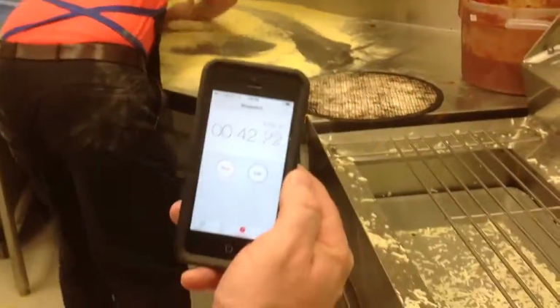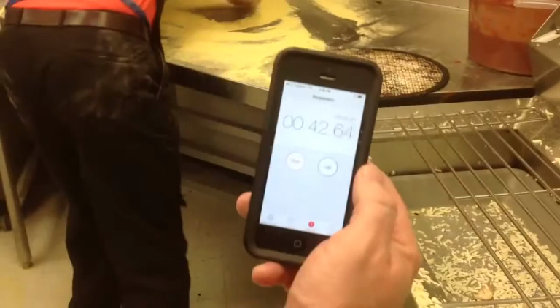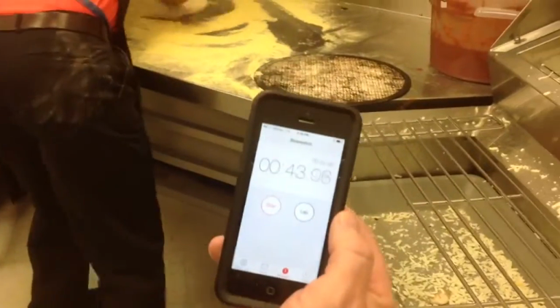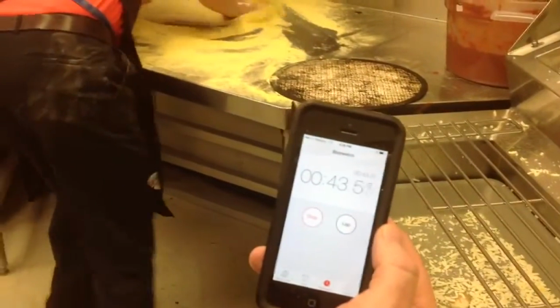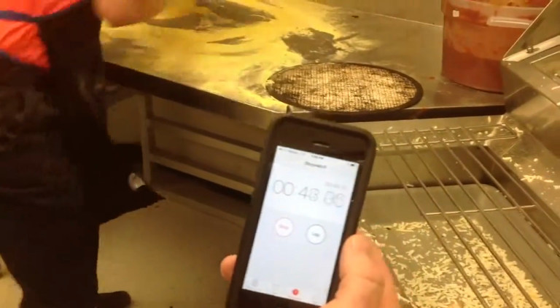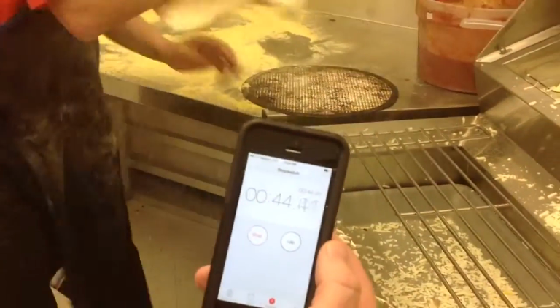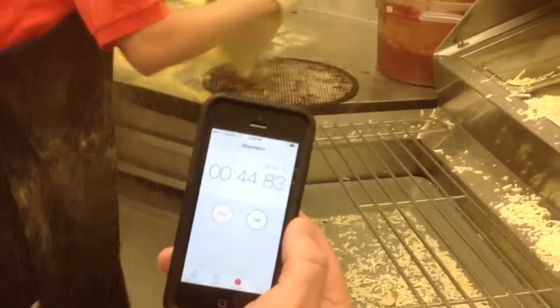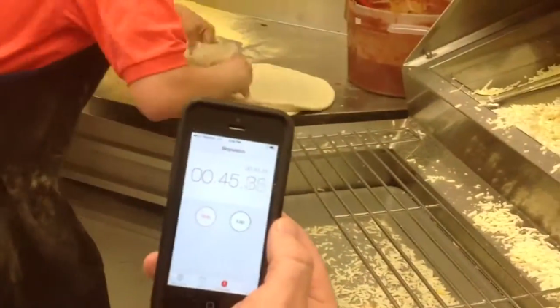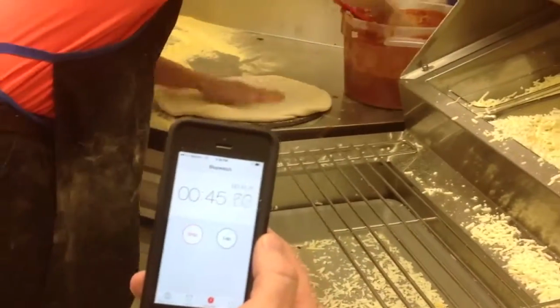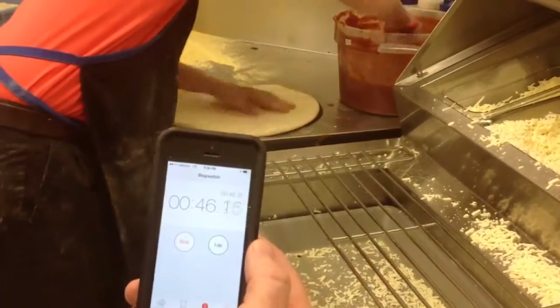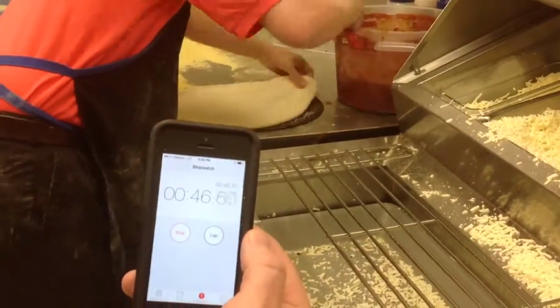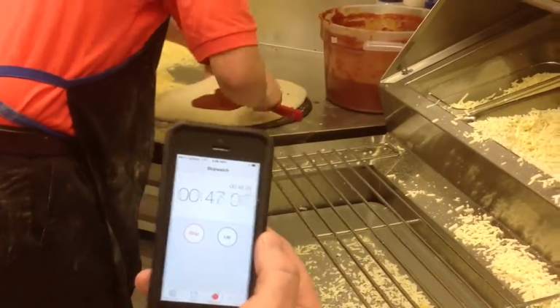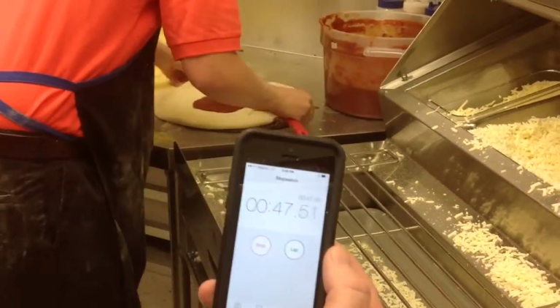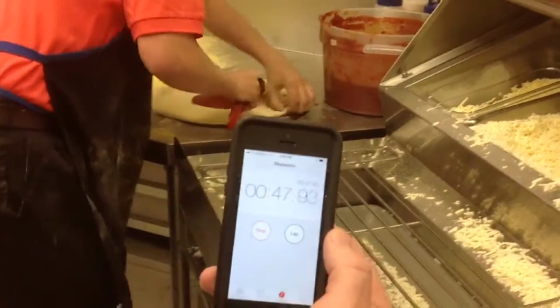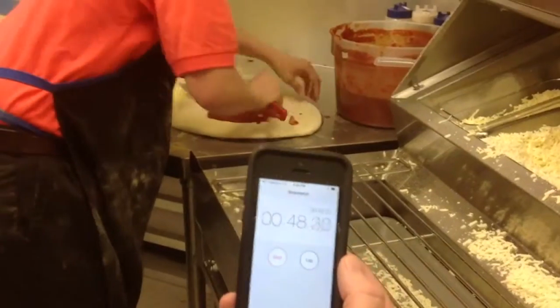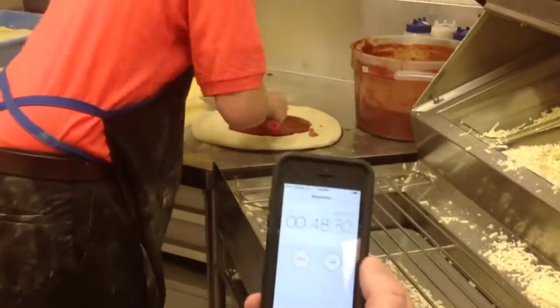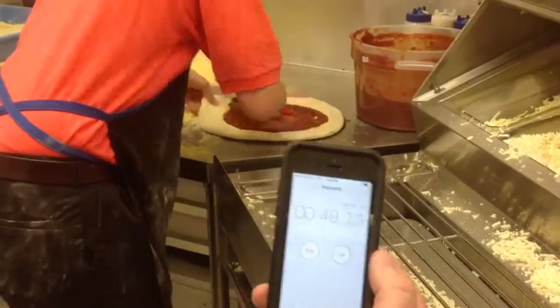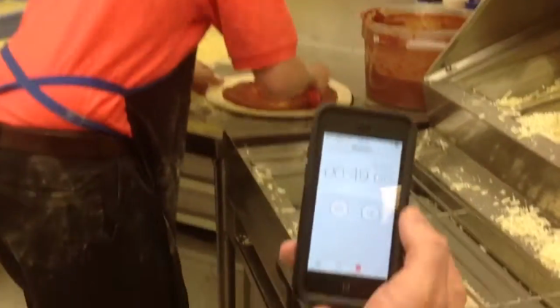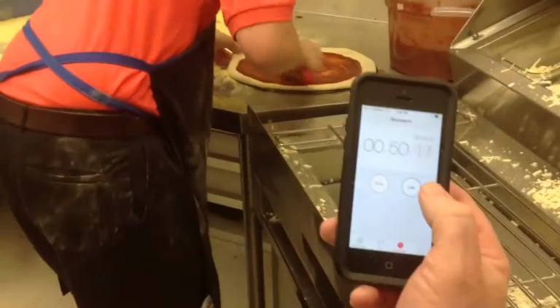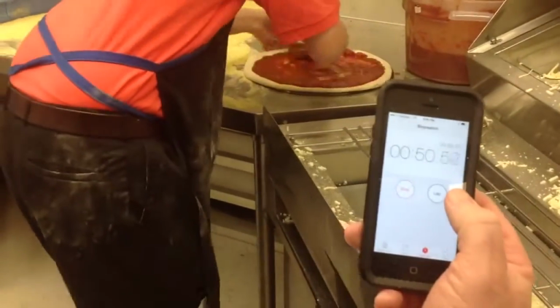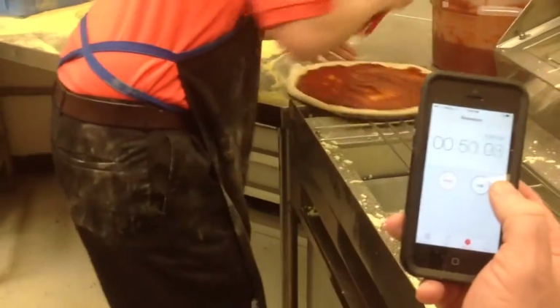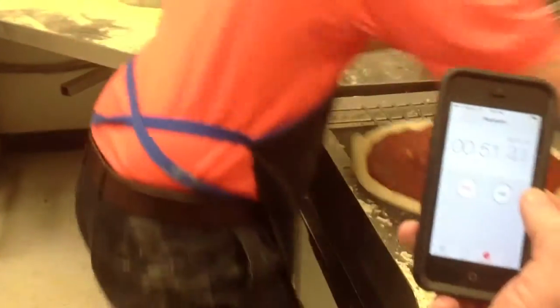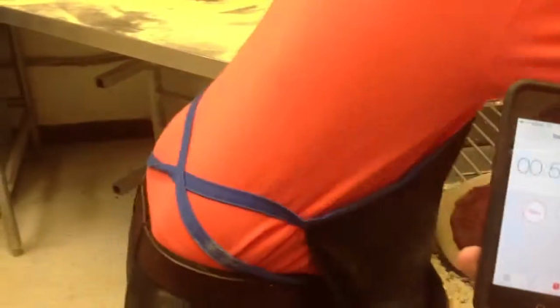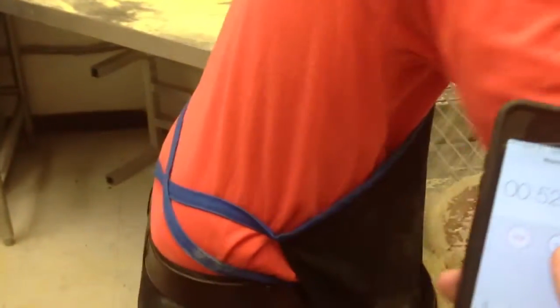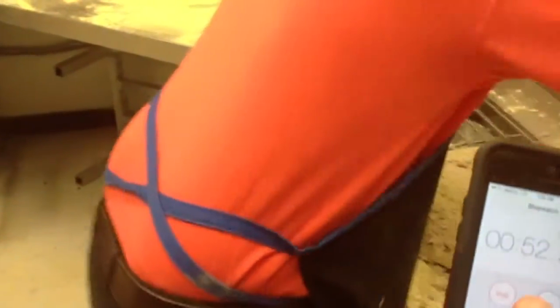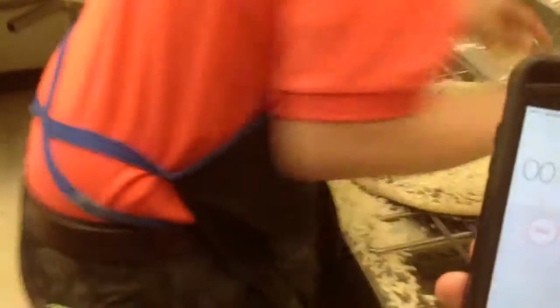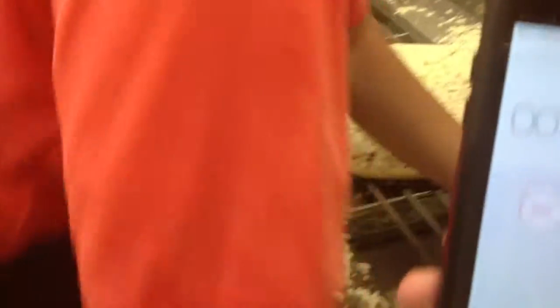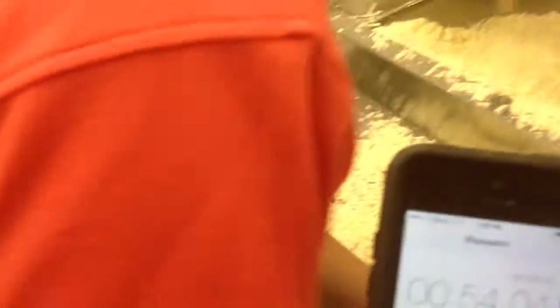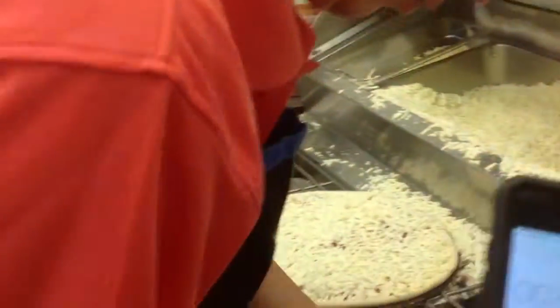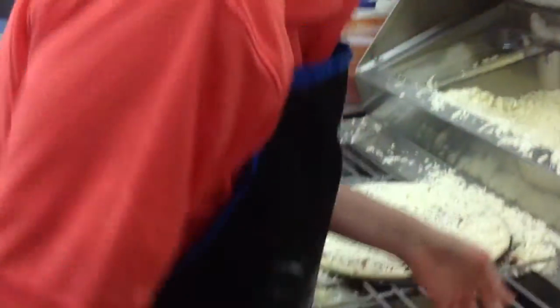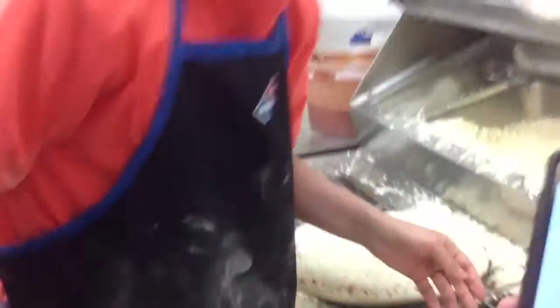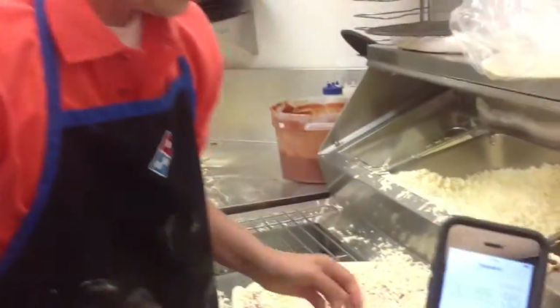Last pizza. Make it count. Come on. Let's go. Last pizza, make it count. On this mushroom pizza, take some of the clumps off at 5 o'clock and put them at 3 o'clock. Come on. Quick — 5 o'clock, 3 o'clock. Quick. Good. Good. Done.